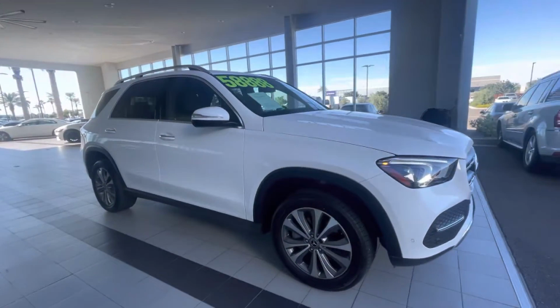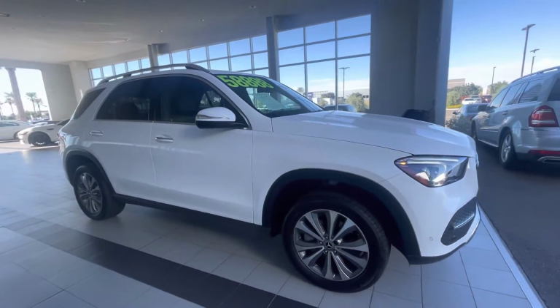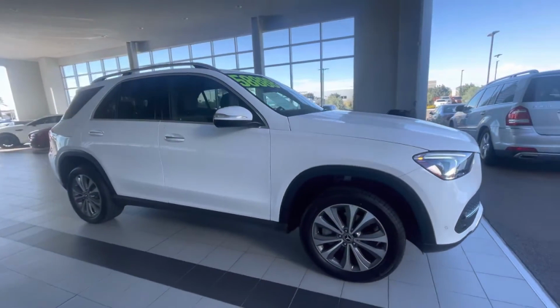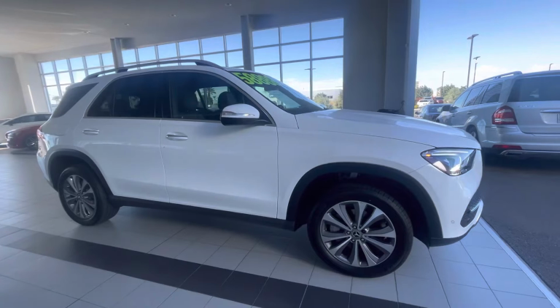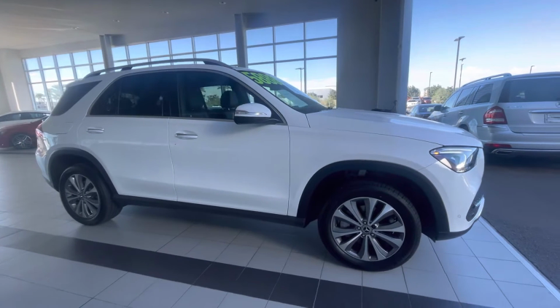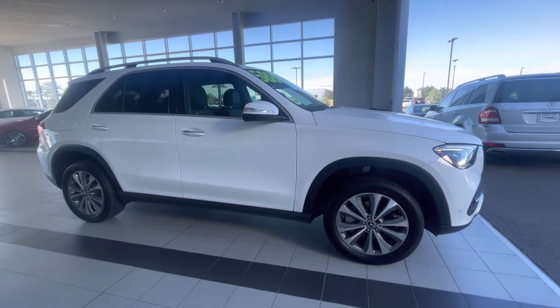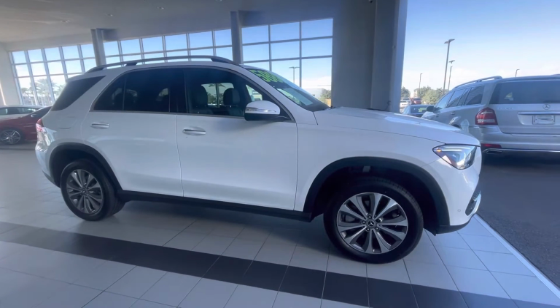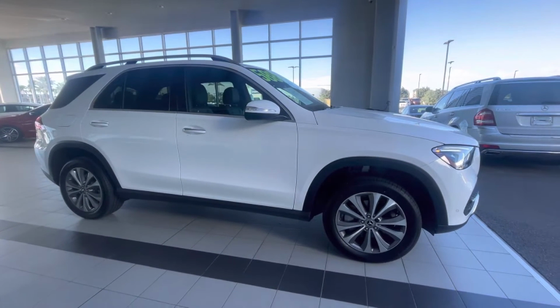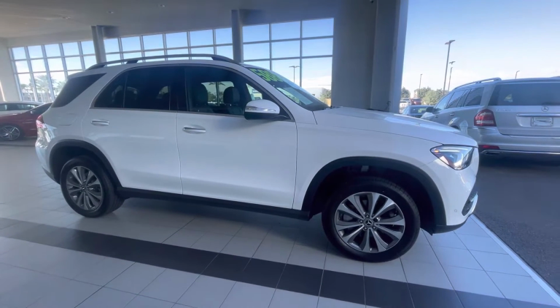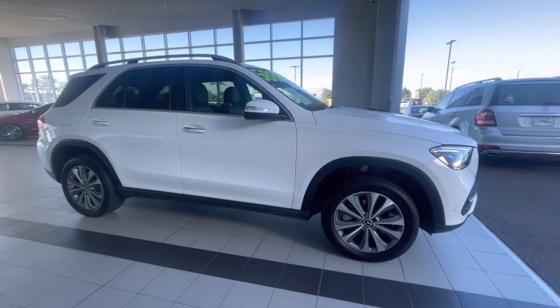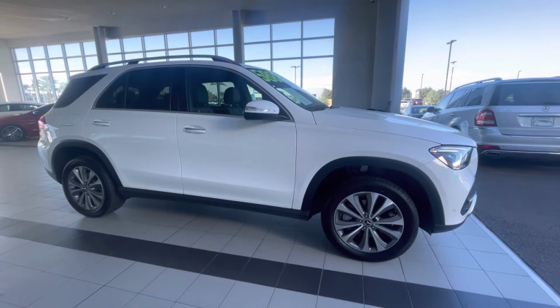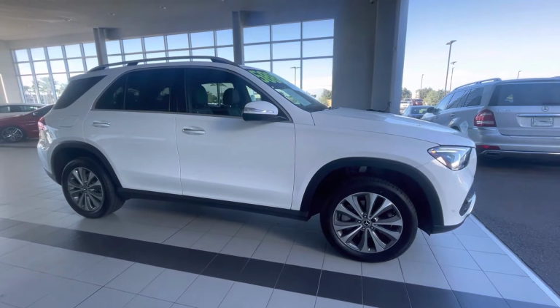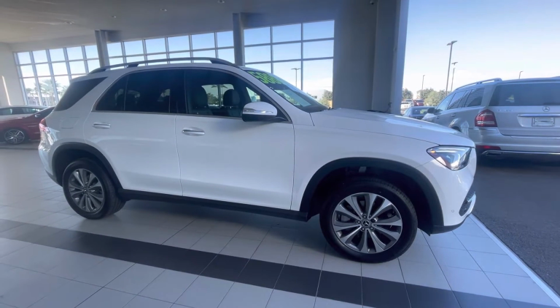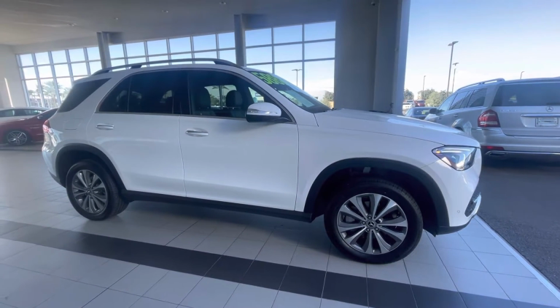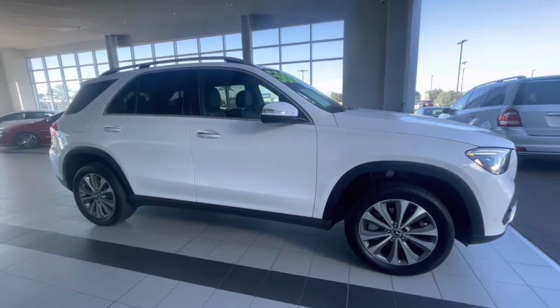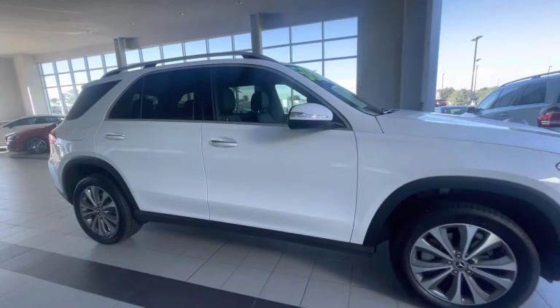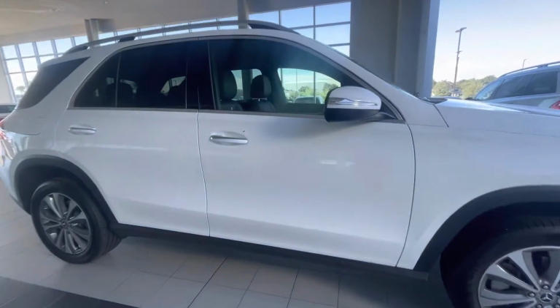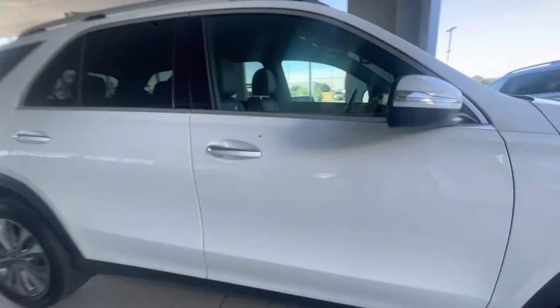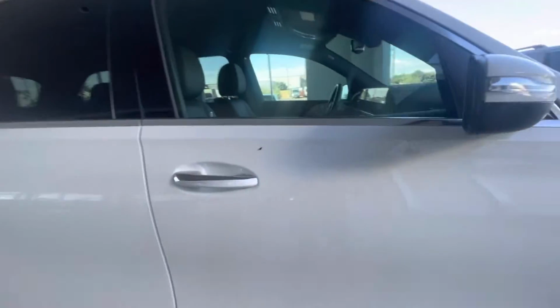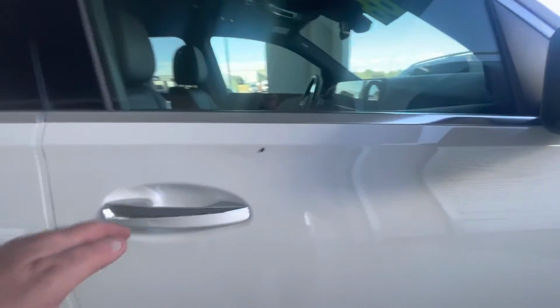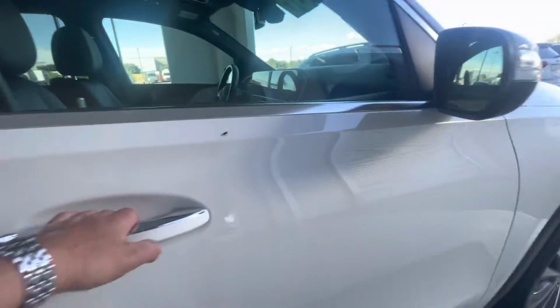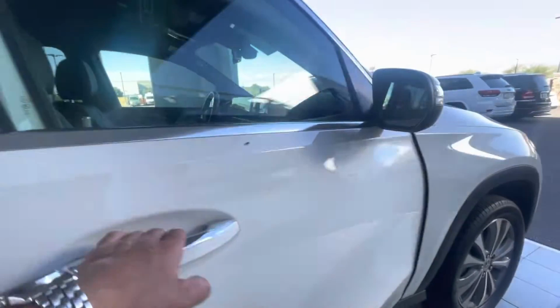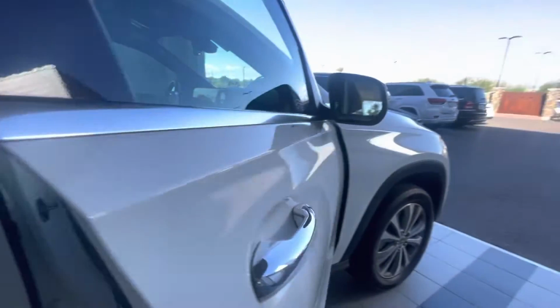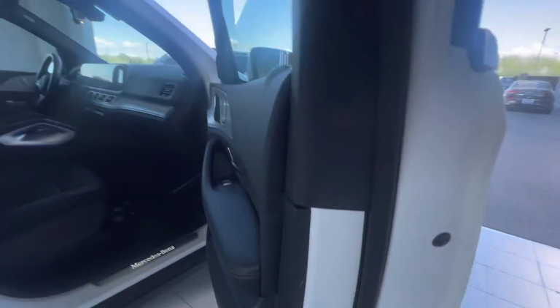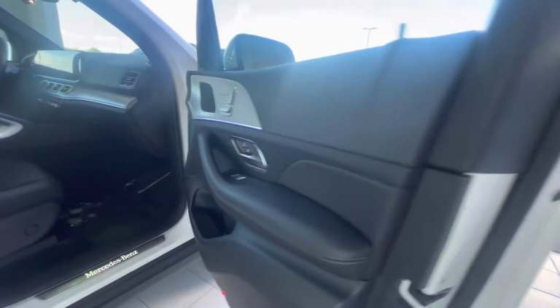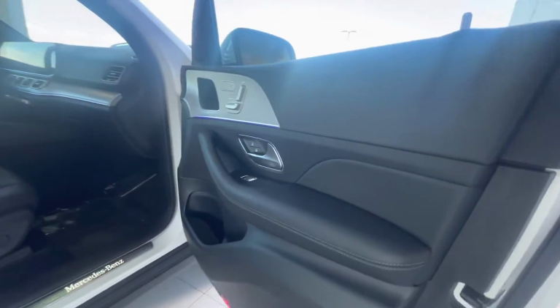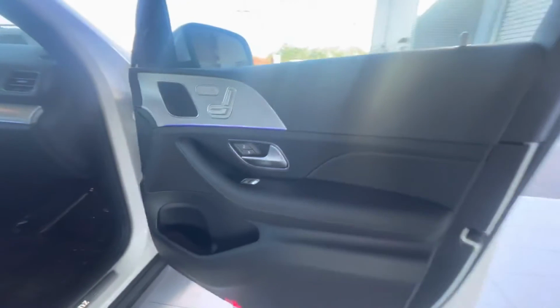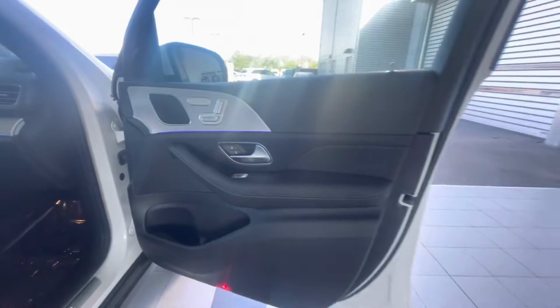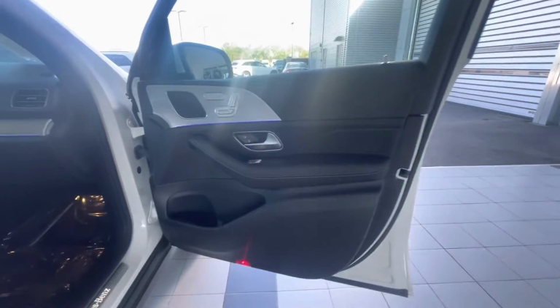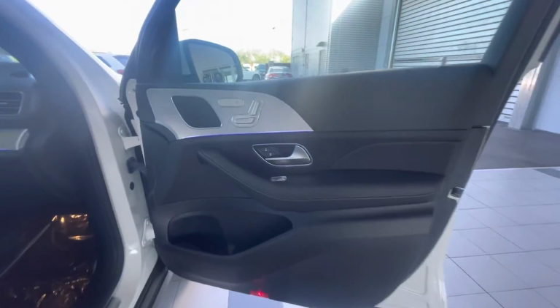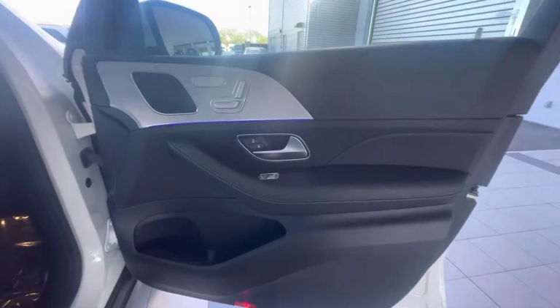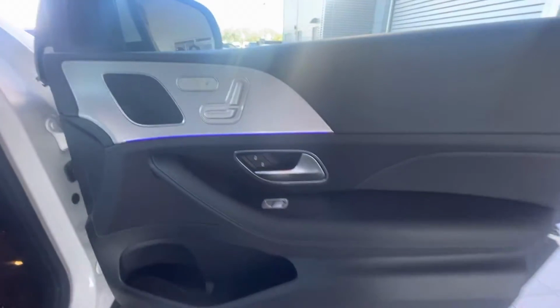We did certify this vehicle, so once the factory warranty ends — which is 39 months up to 50,000 miles — you'll have a one-year warranty with unlimited mileage with the certification.